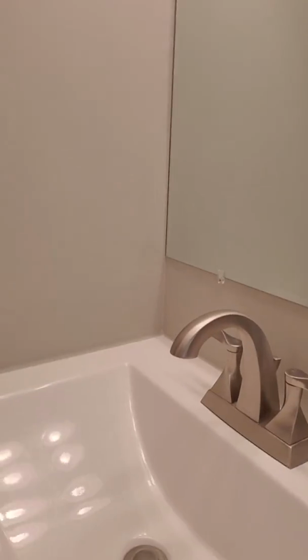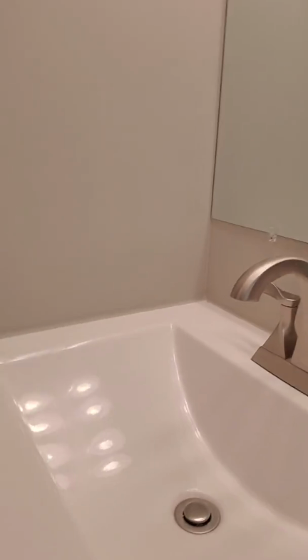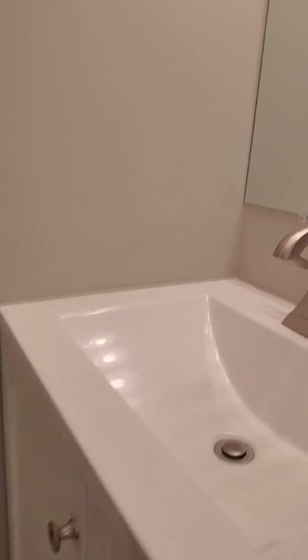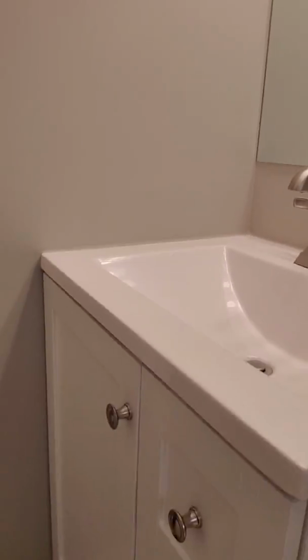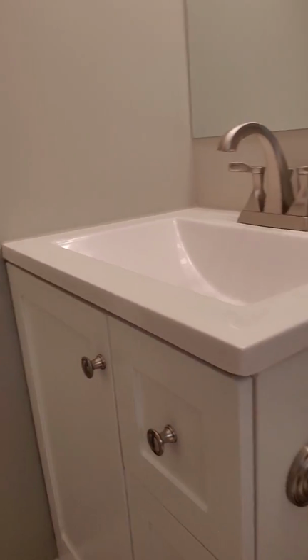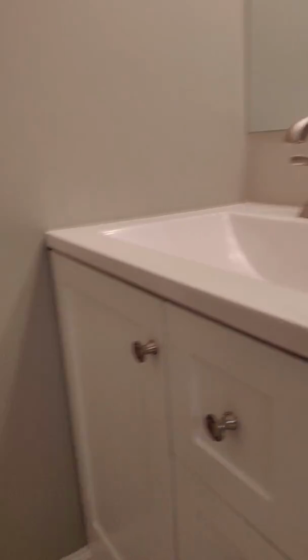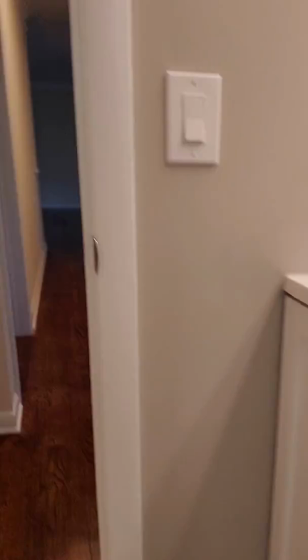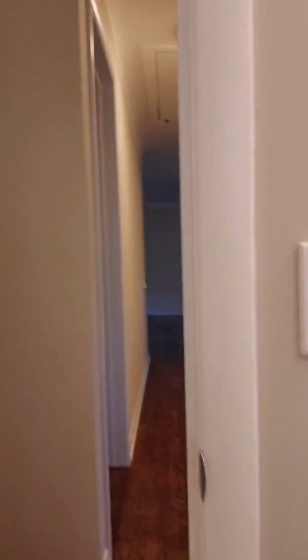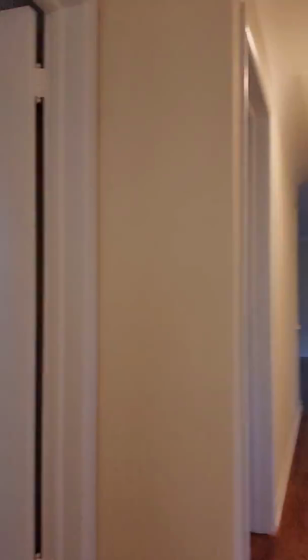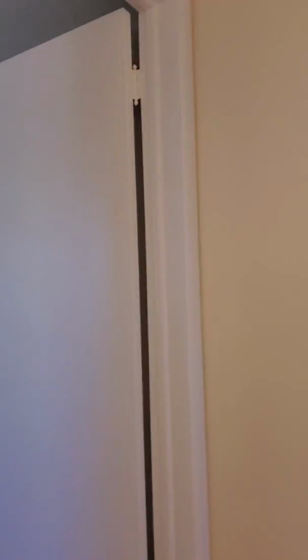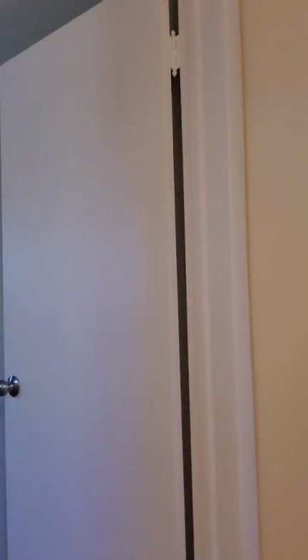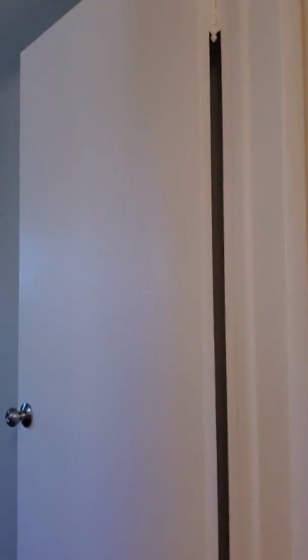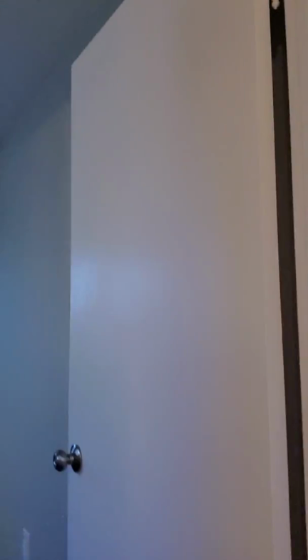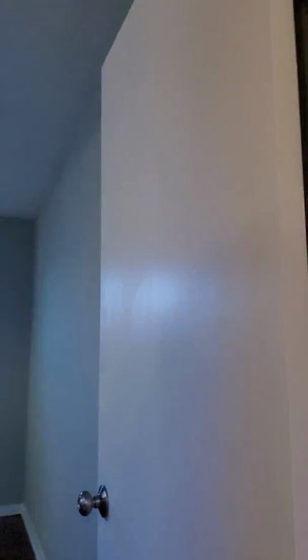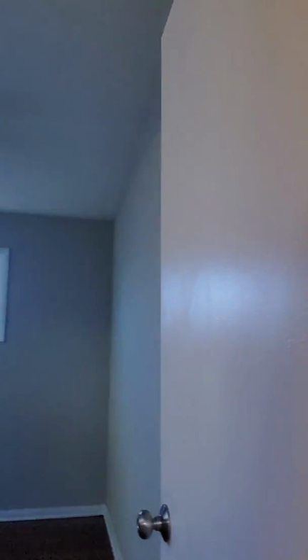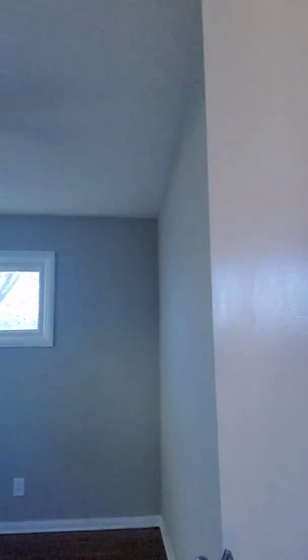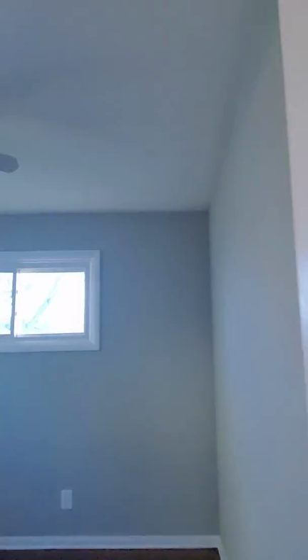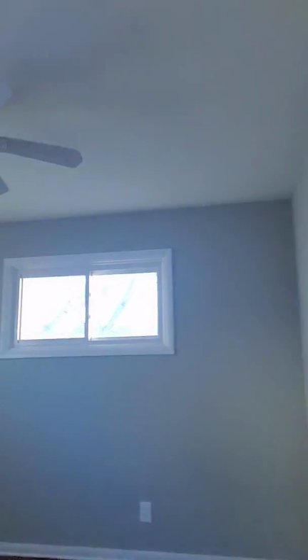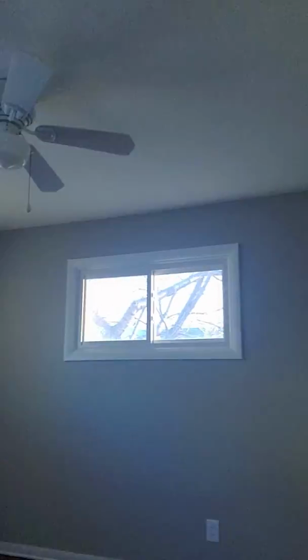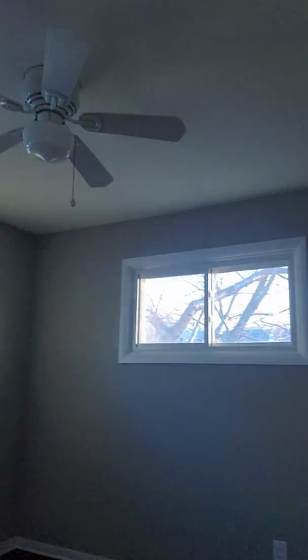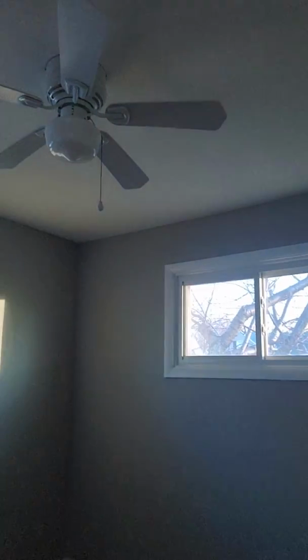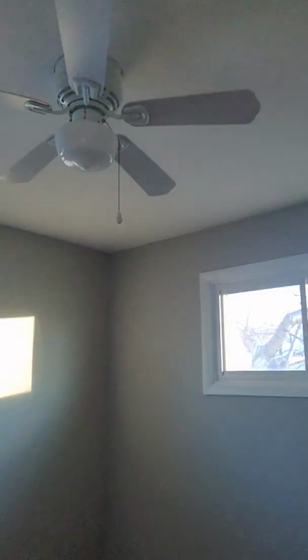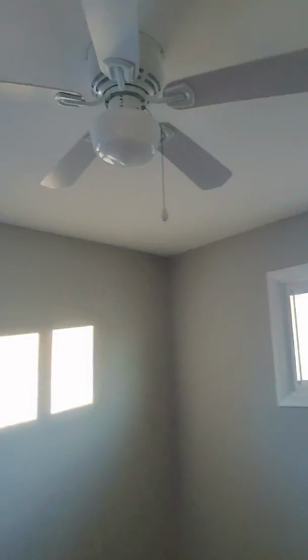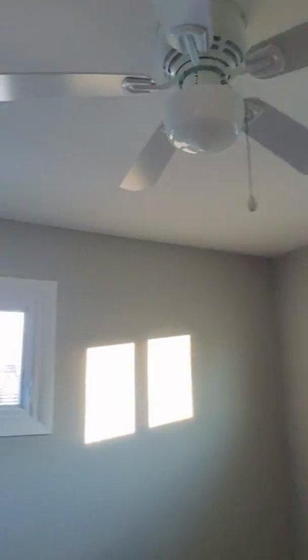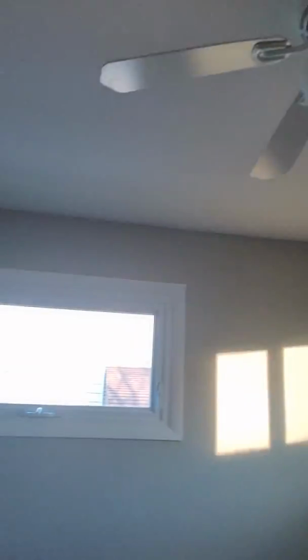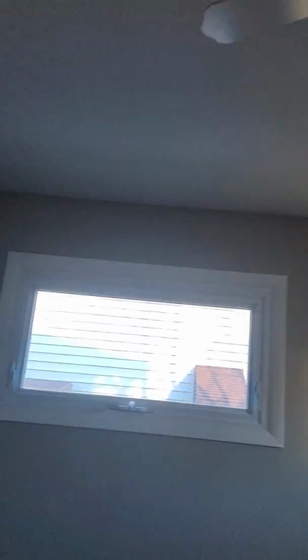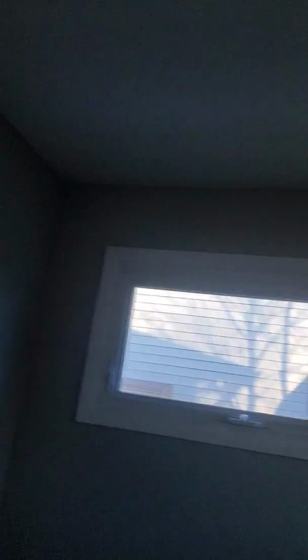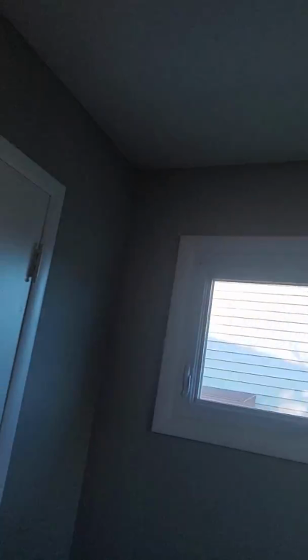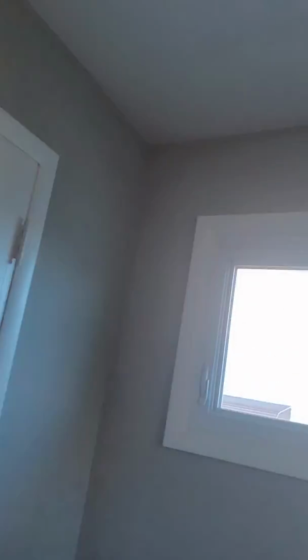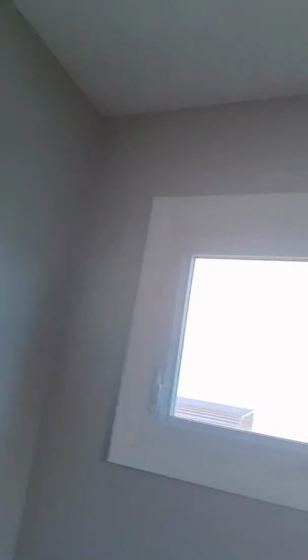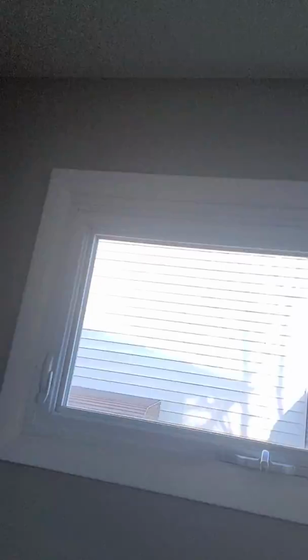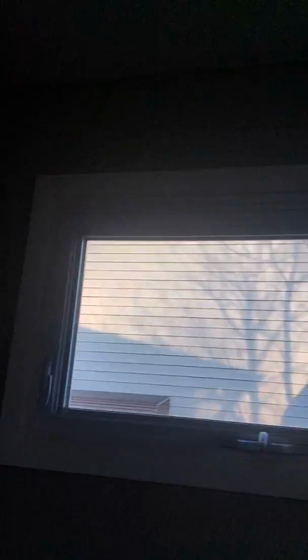Everything is brand new. And we have one bedroom here with two big windows.